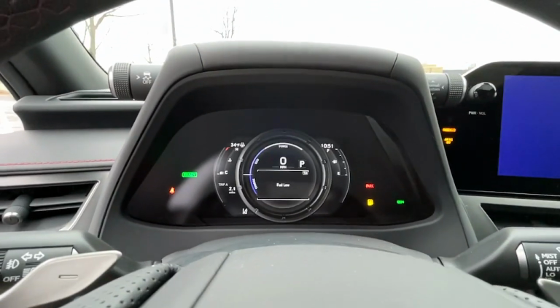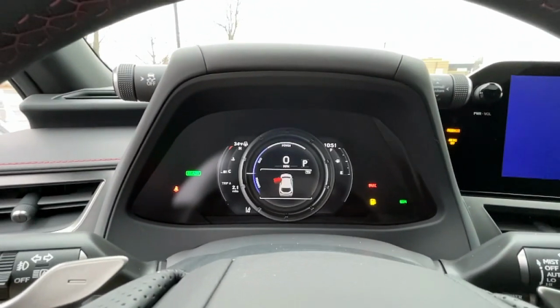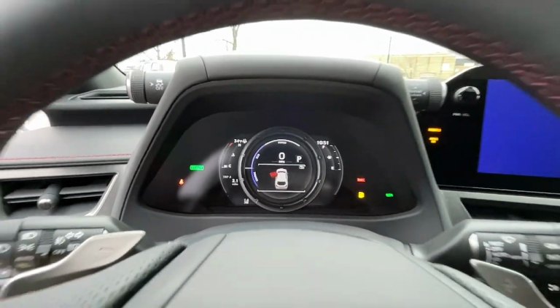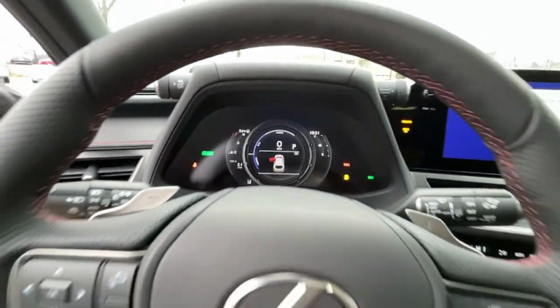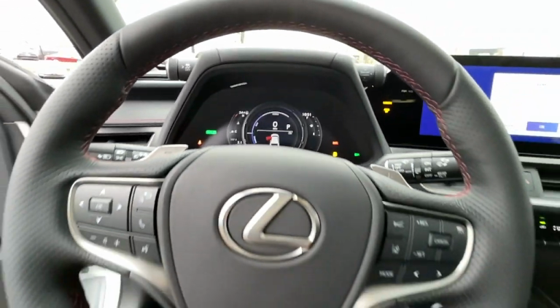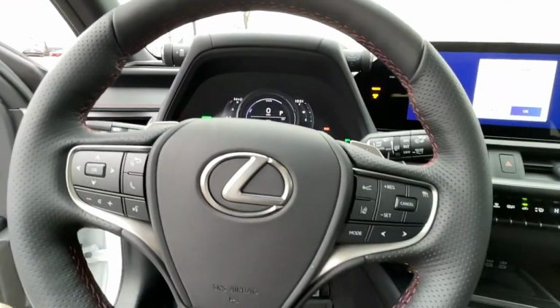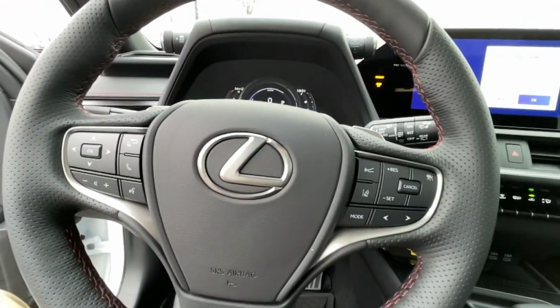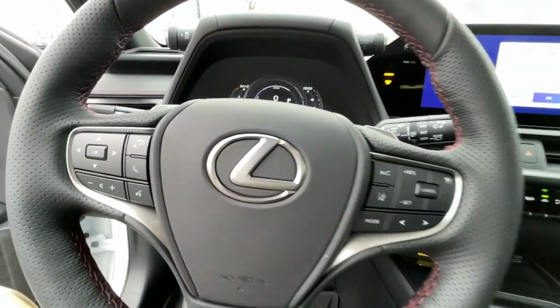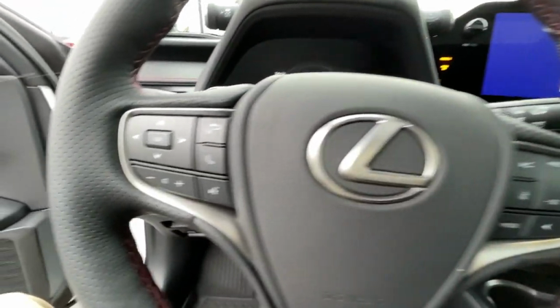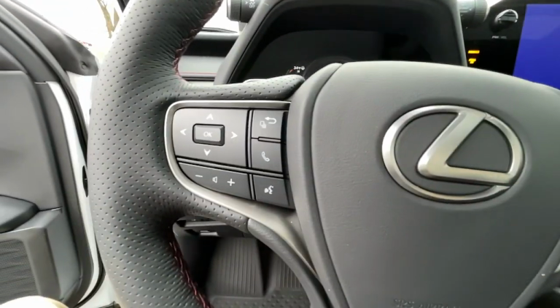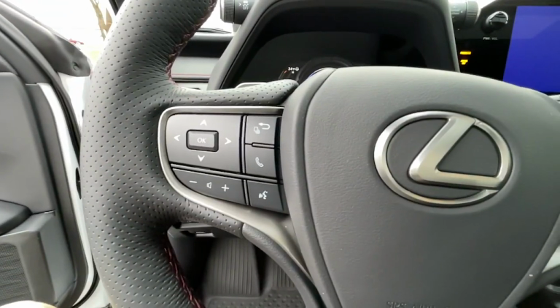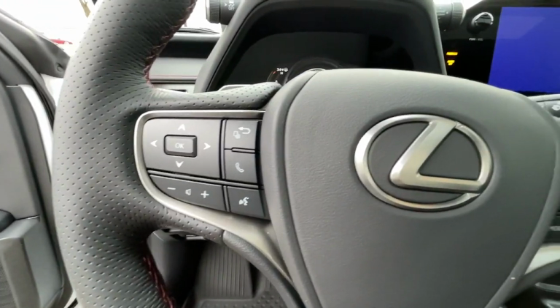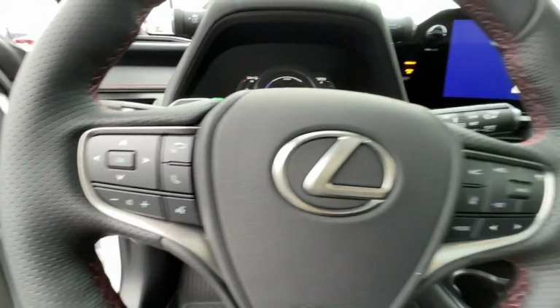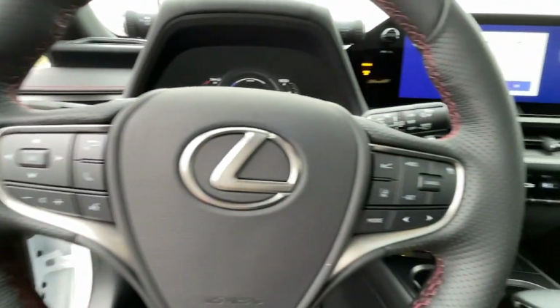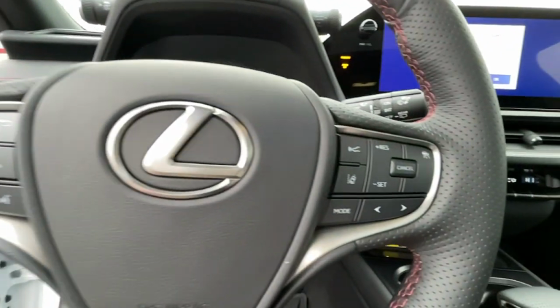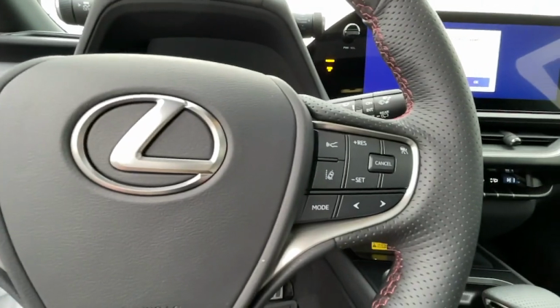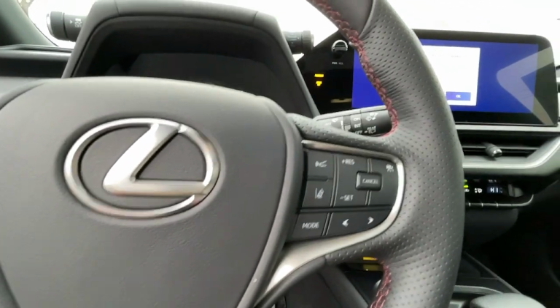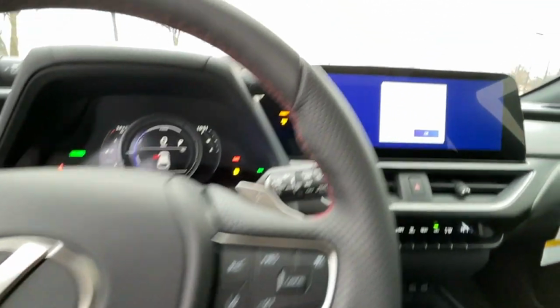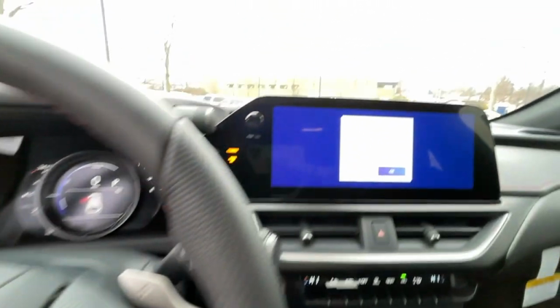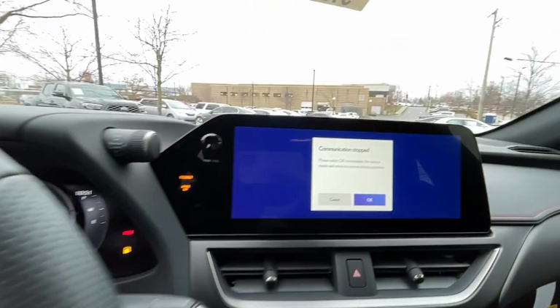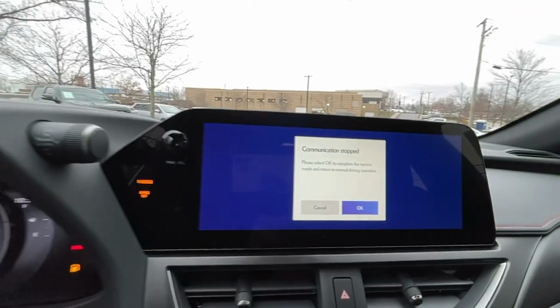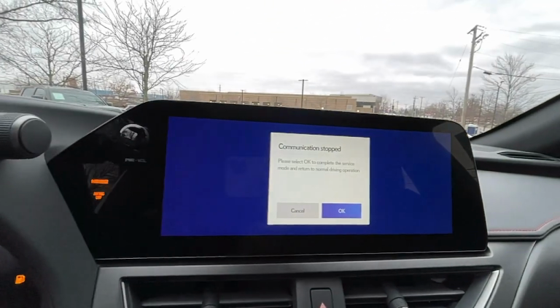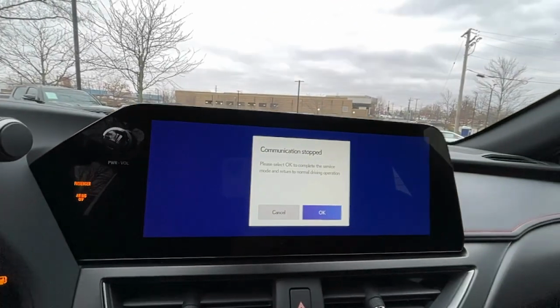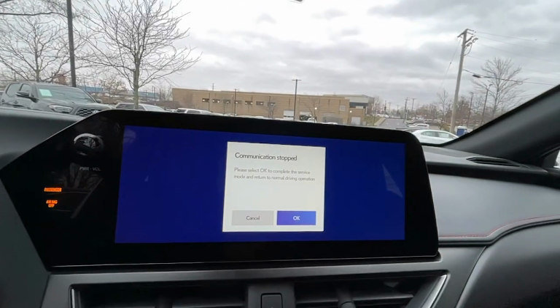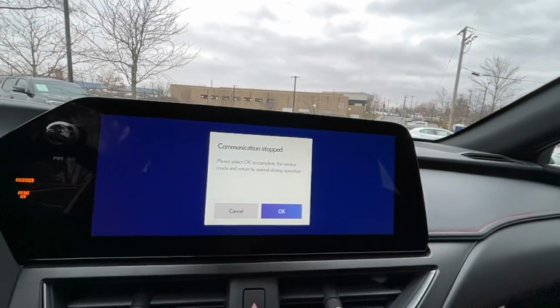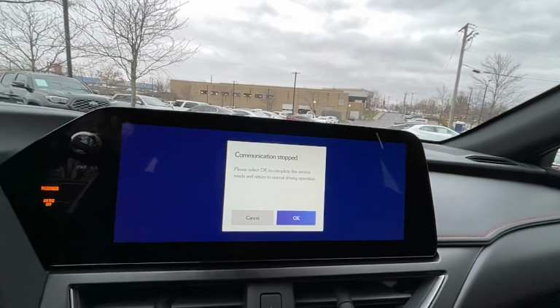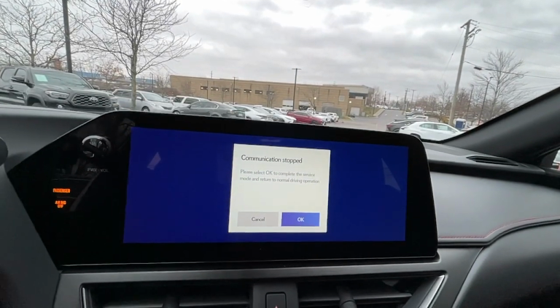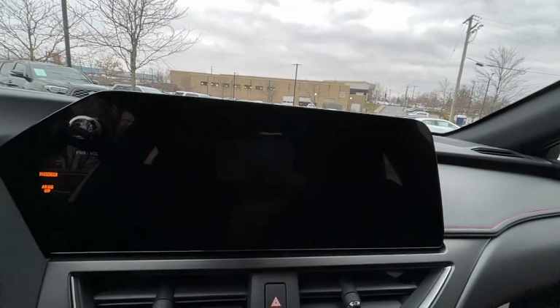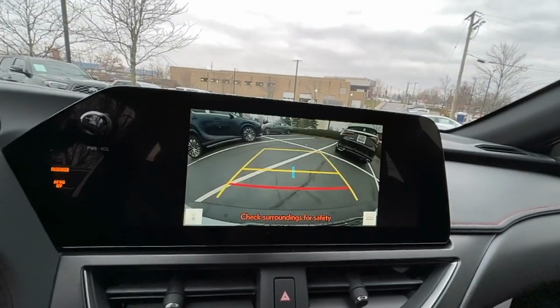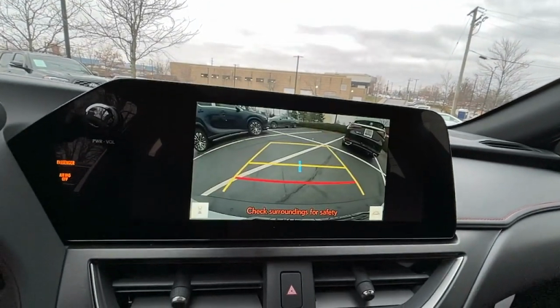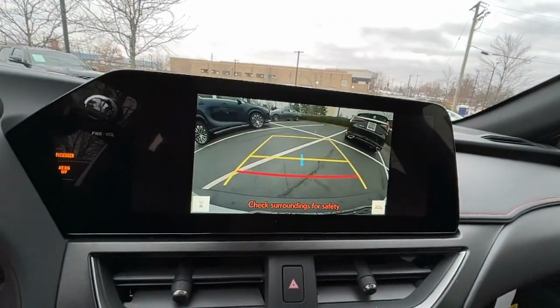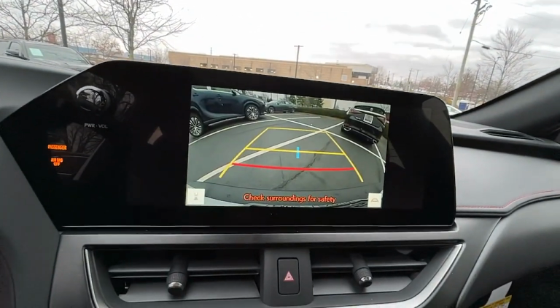Don't just drive, drive well. Get behind the wheel of this desirable UX. Come in for a fun and easy road test. Our team will make it the best part of your day.